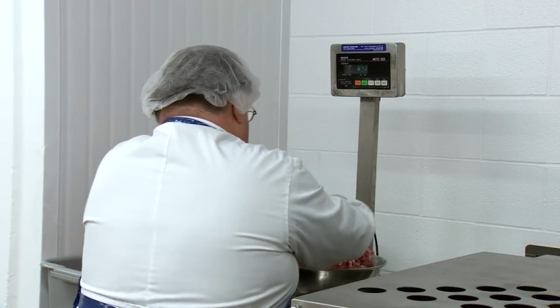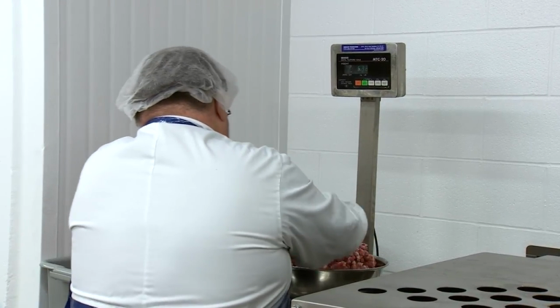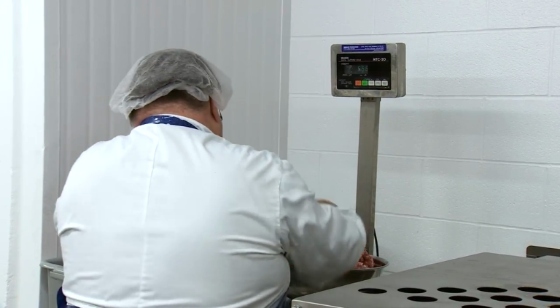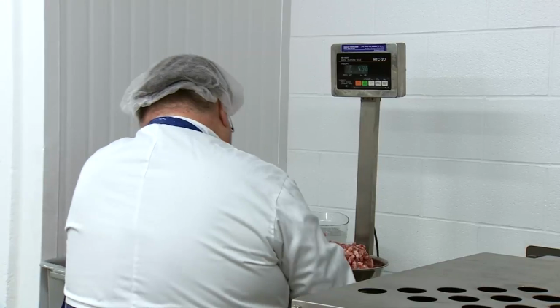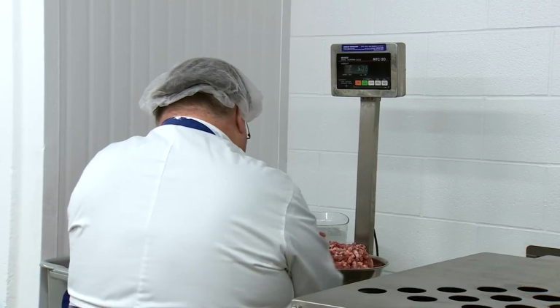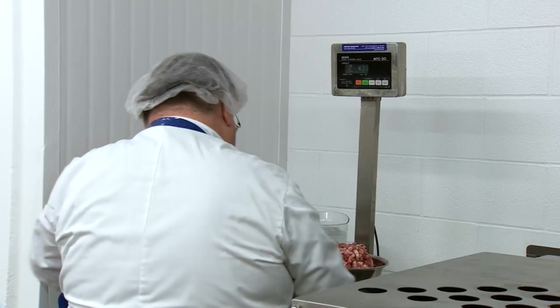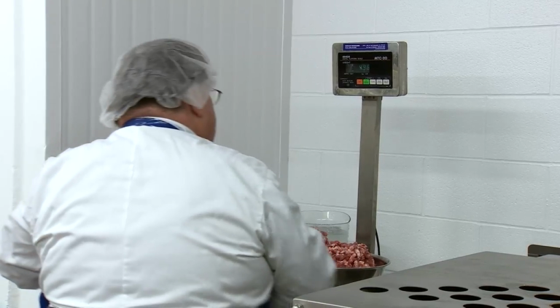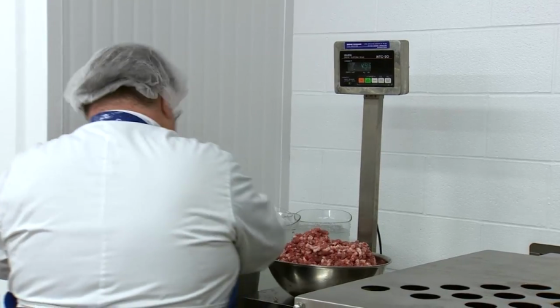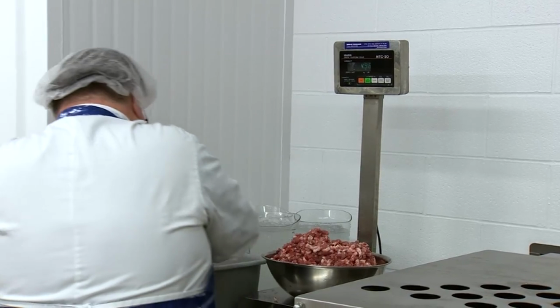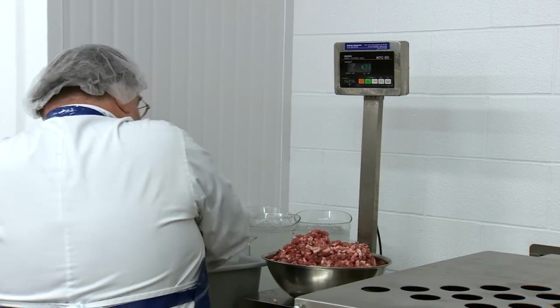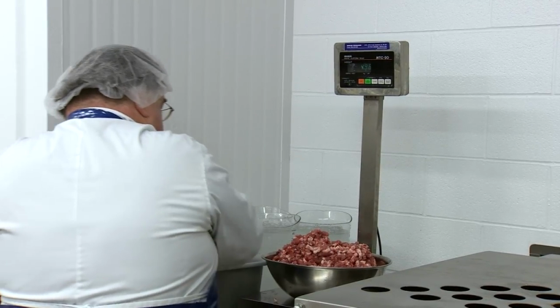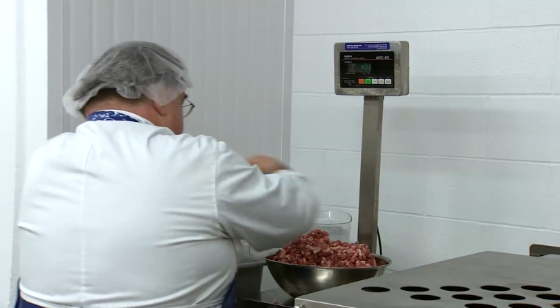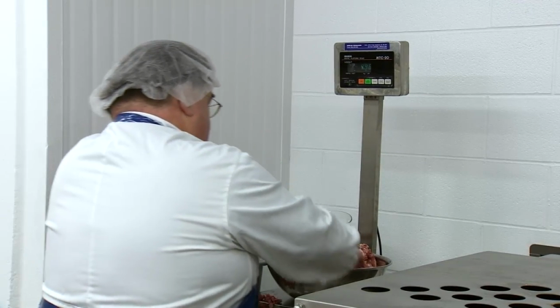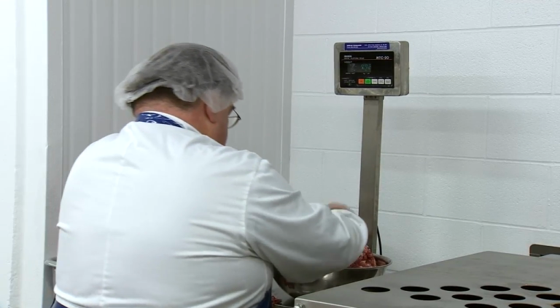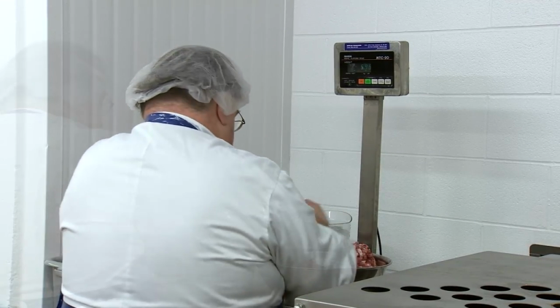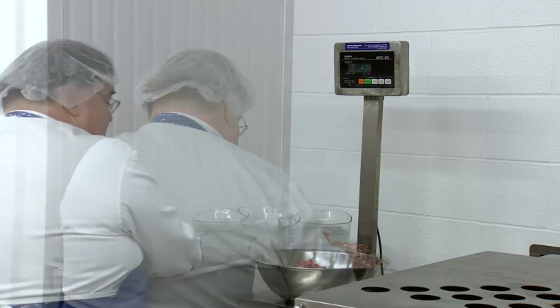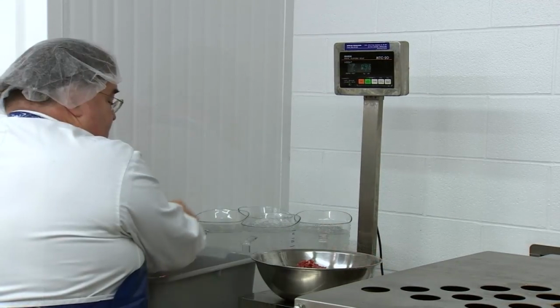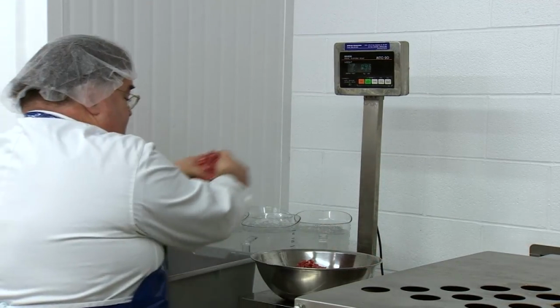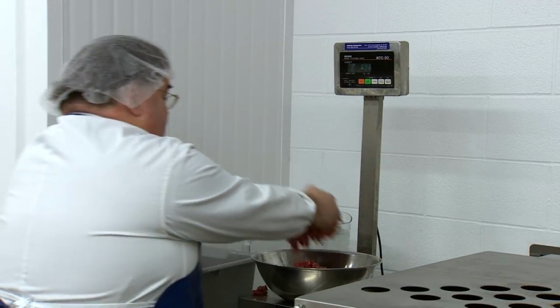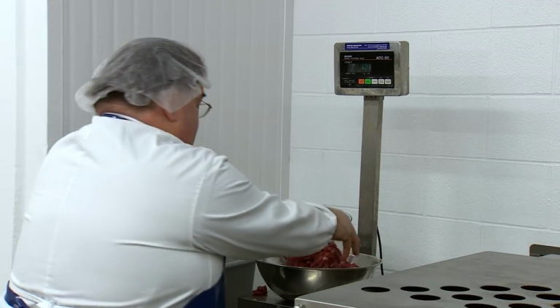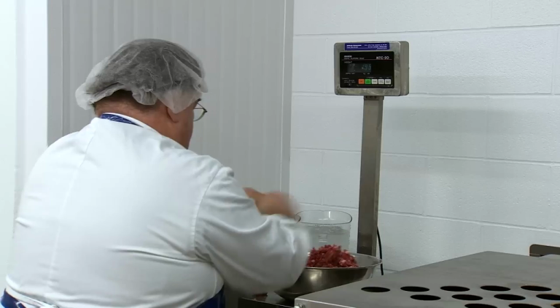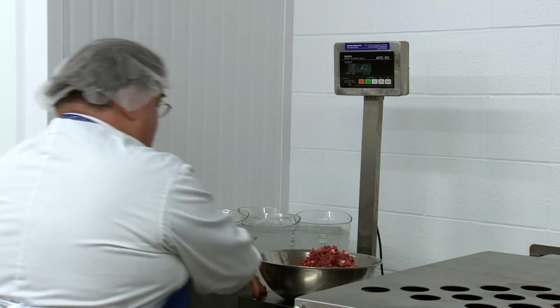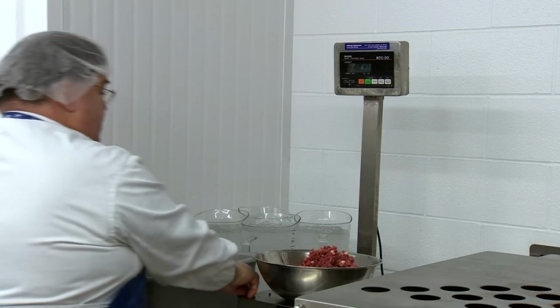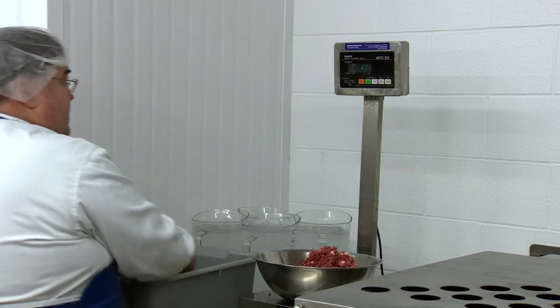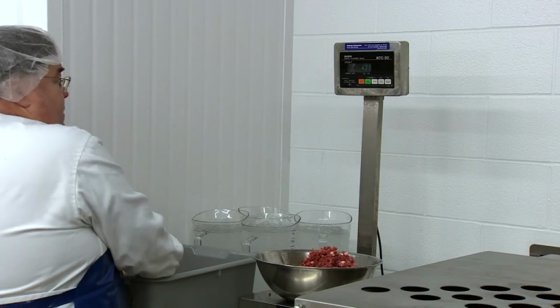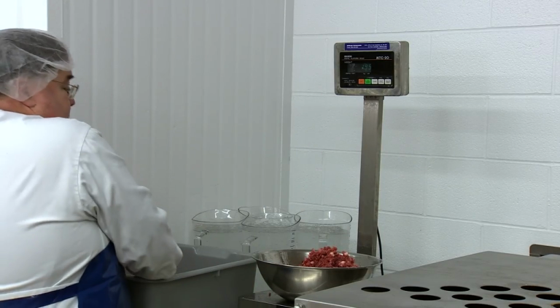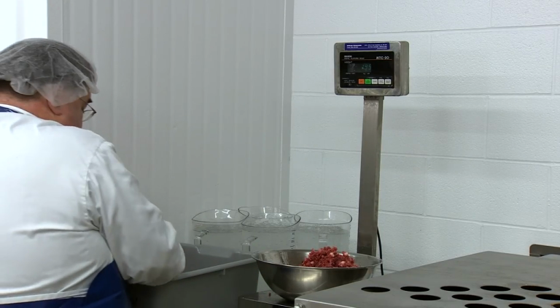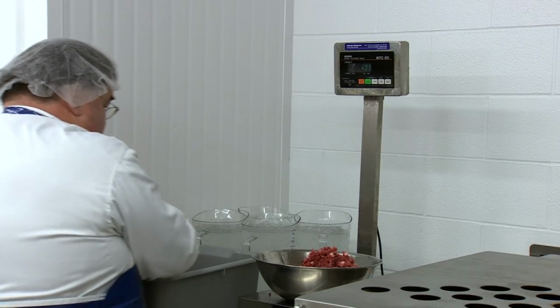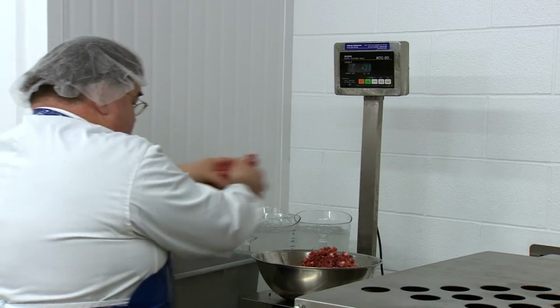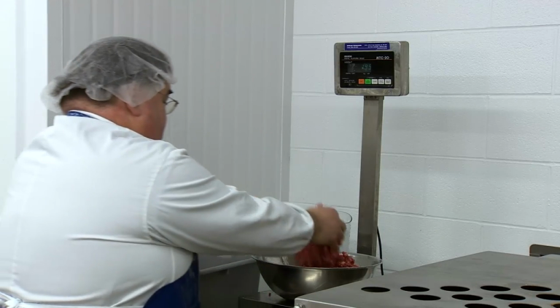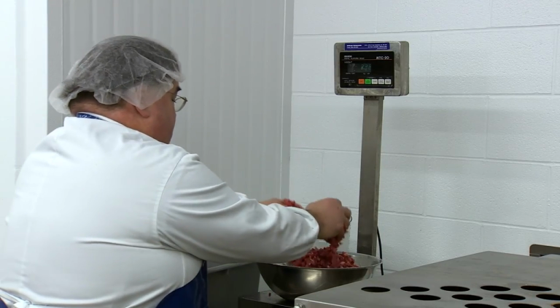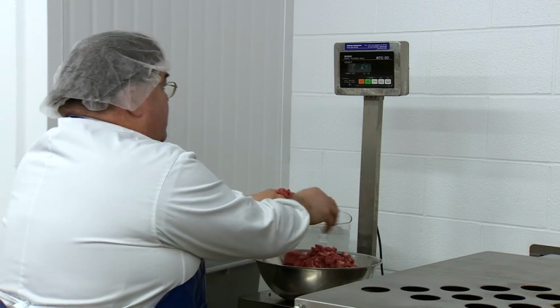In Canada, there are regulations around the composition of hot dogs. Hot dogs must contain a minimum amount of protein. There are also regulations around the kind of ingredients that can be used and levels of those ingredients.